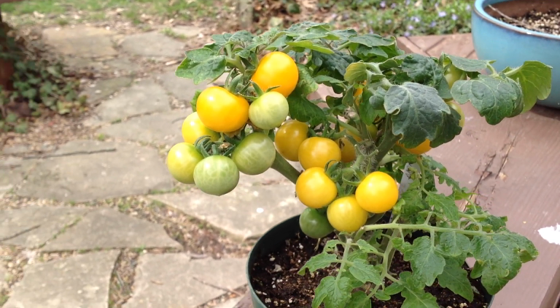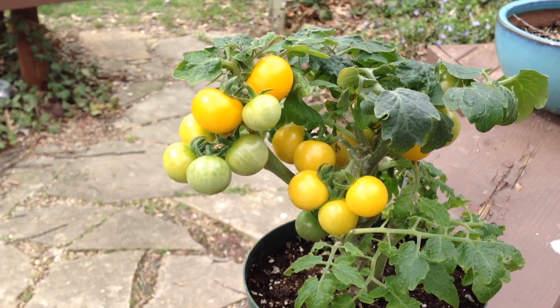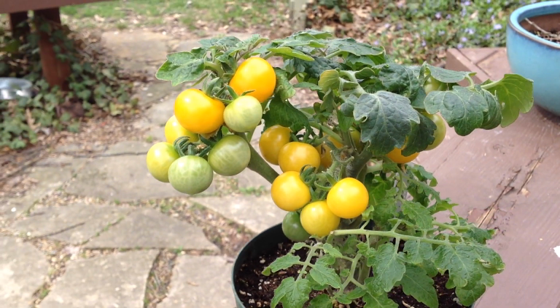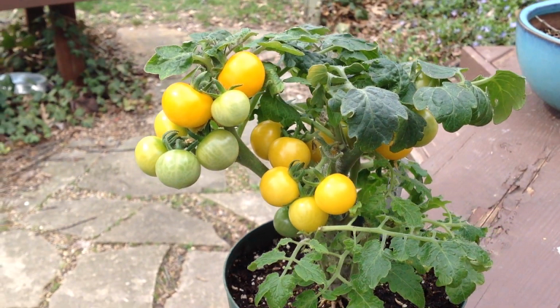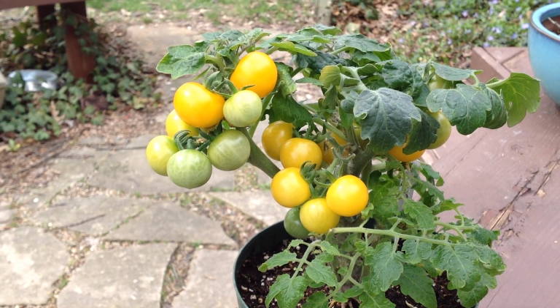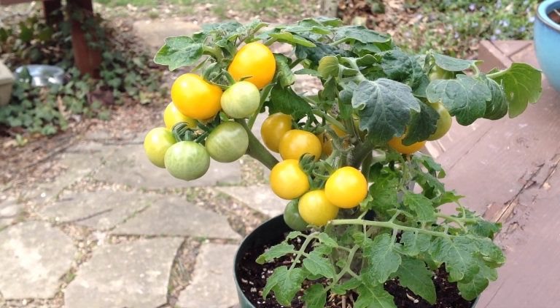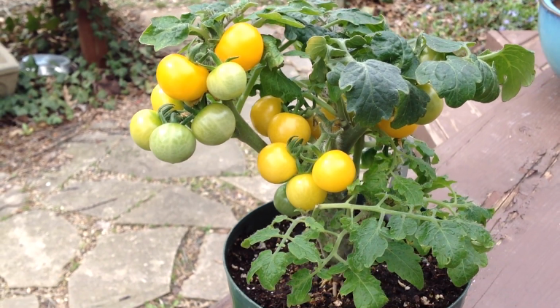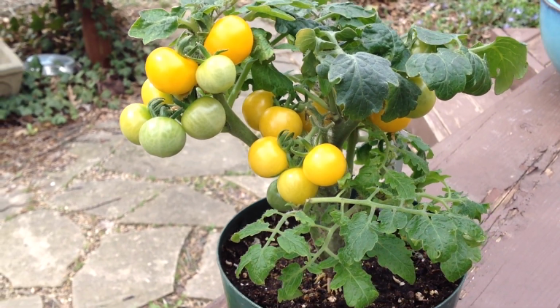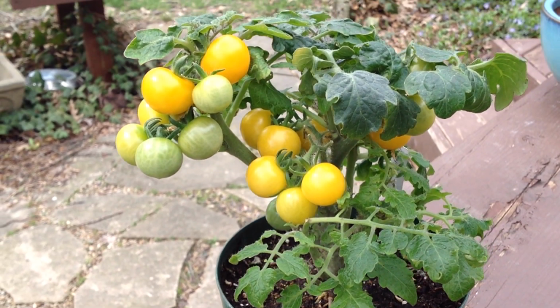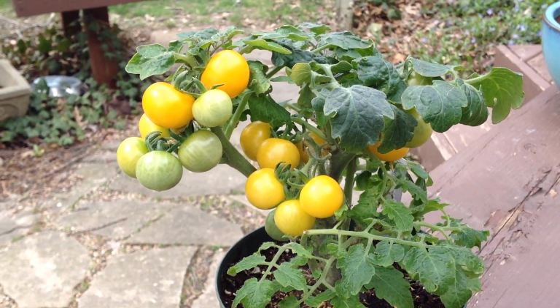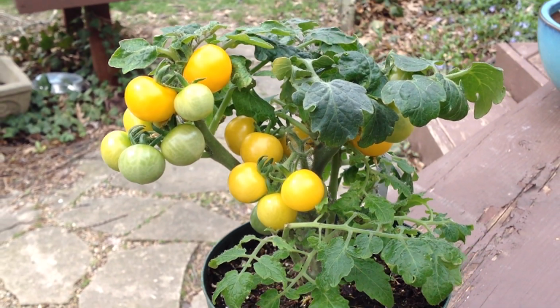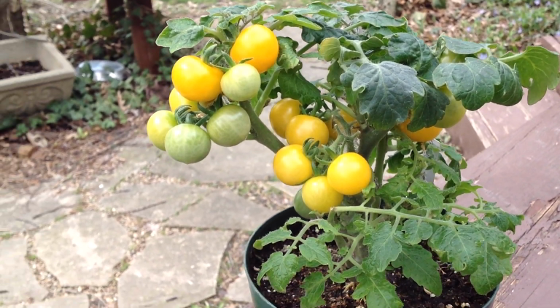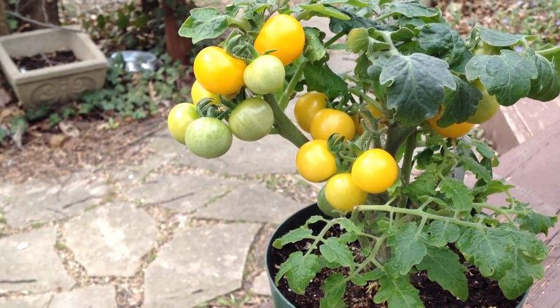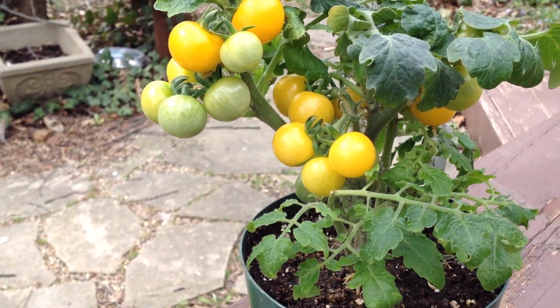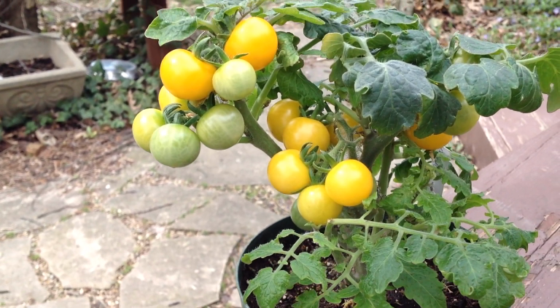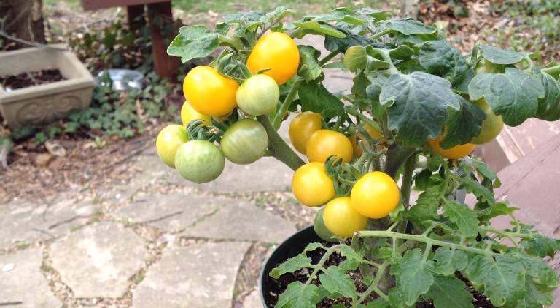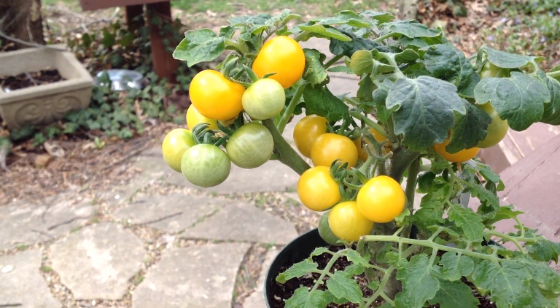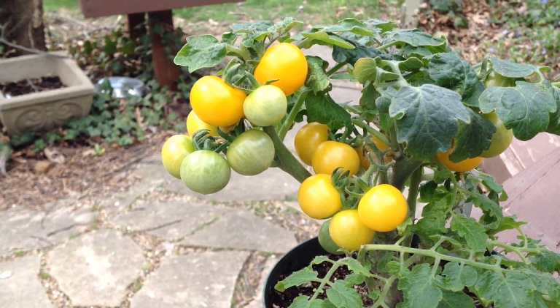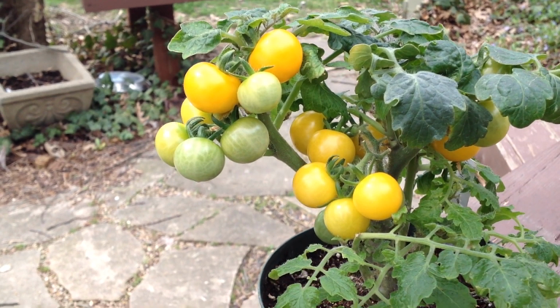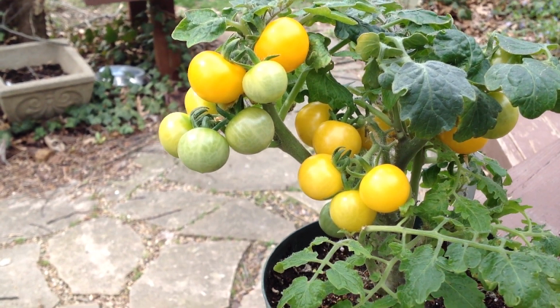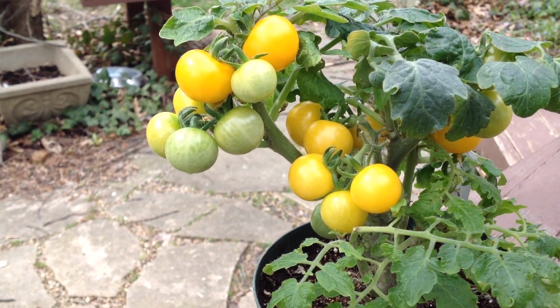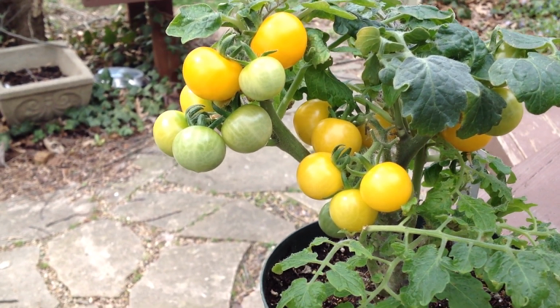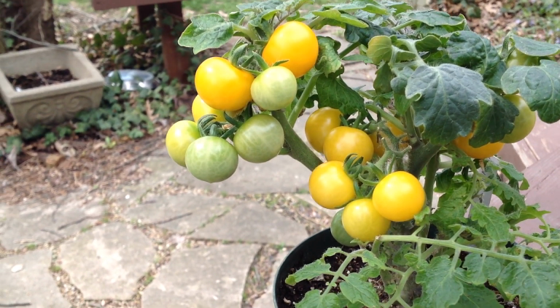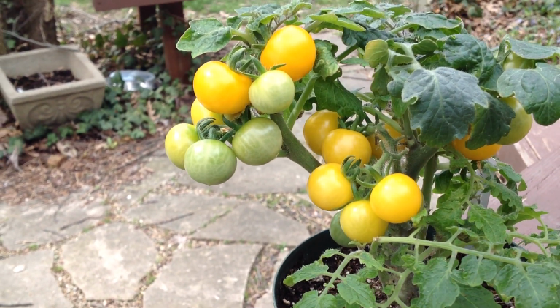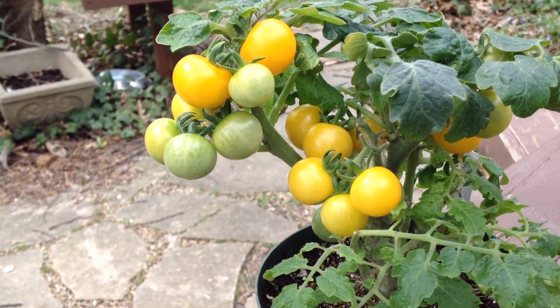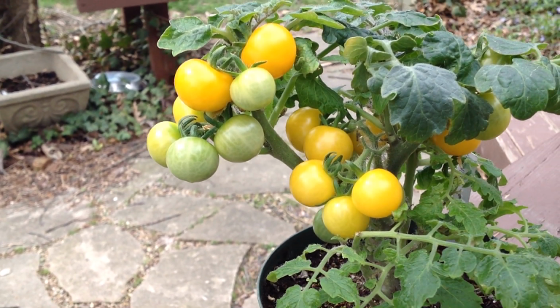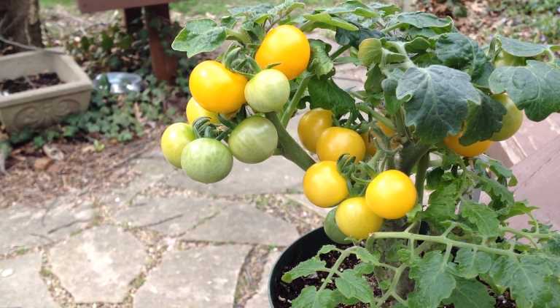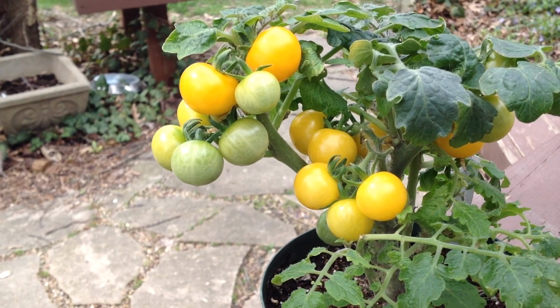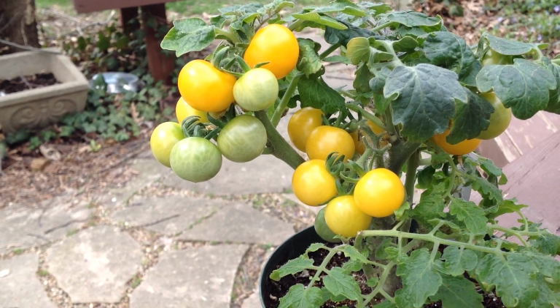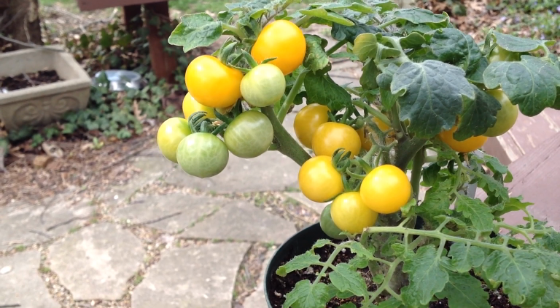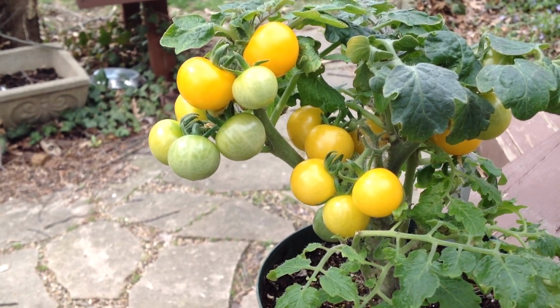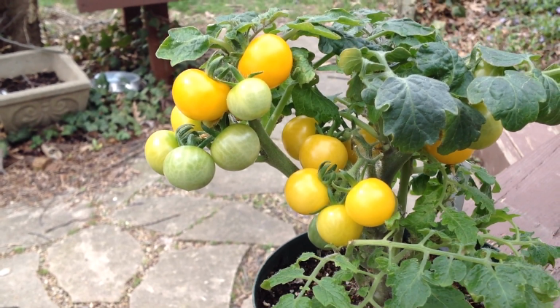This micro dwarf tomato is called Montica. Nice firmish, nice sized cherries — some are very fat and plump and some are average sized.